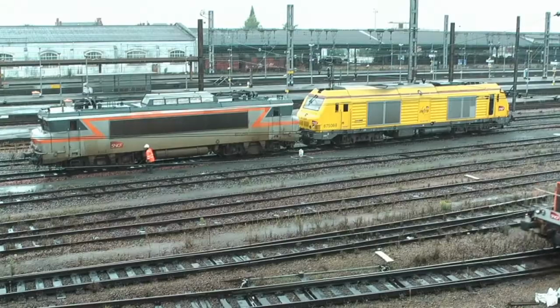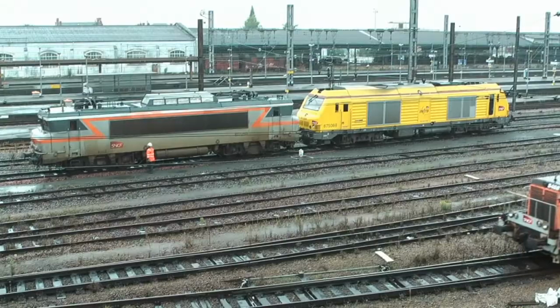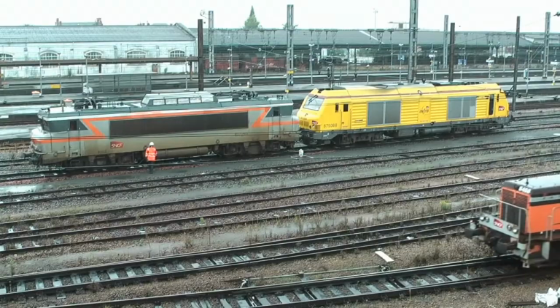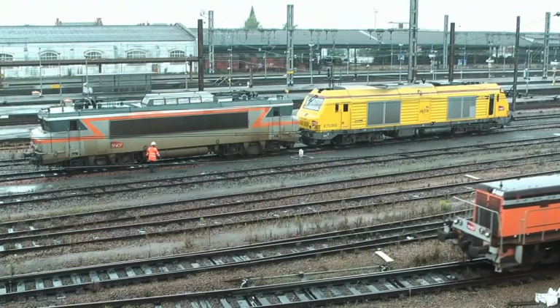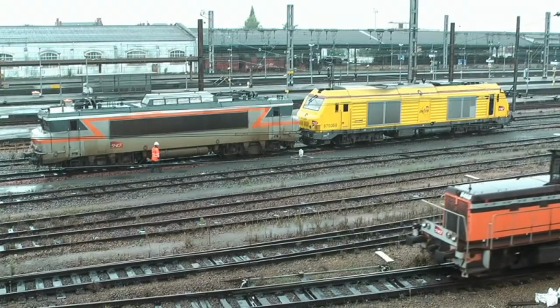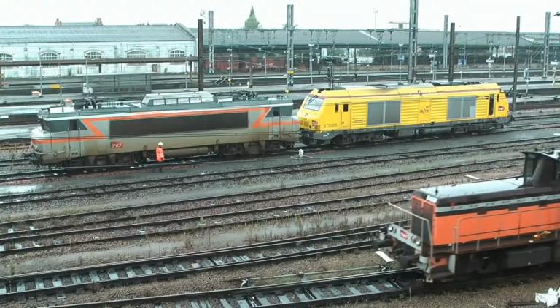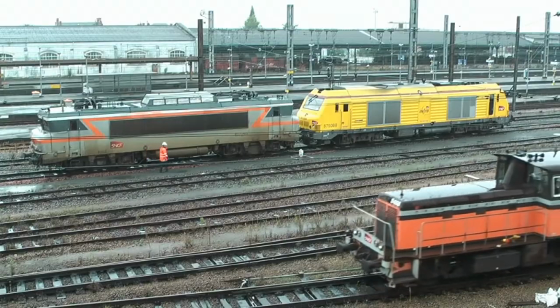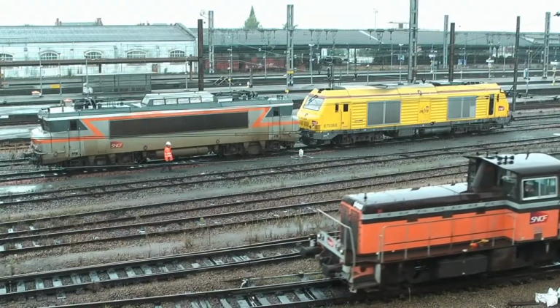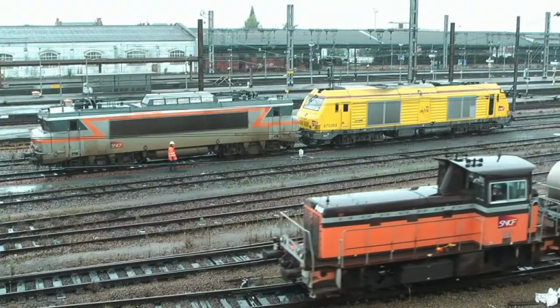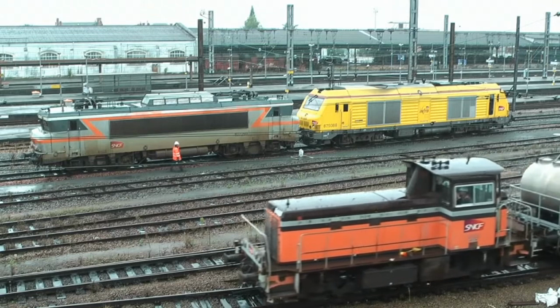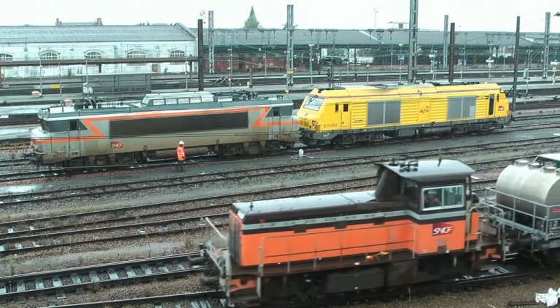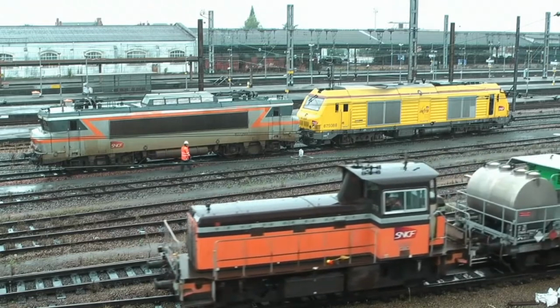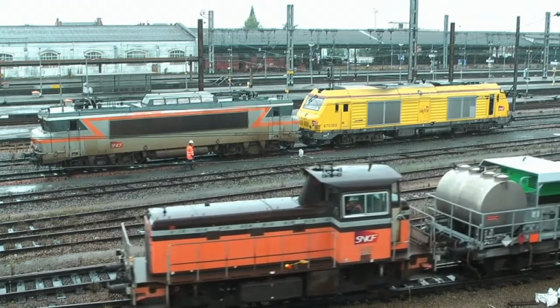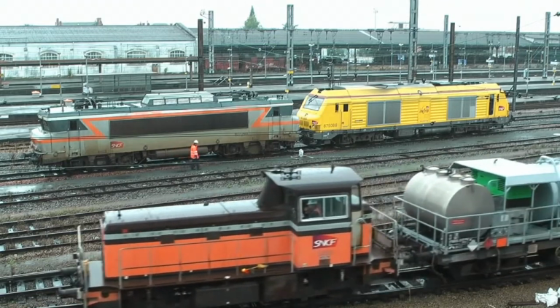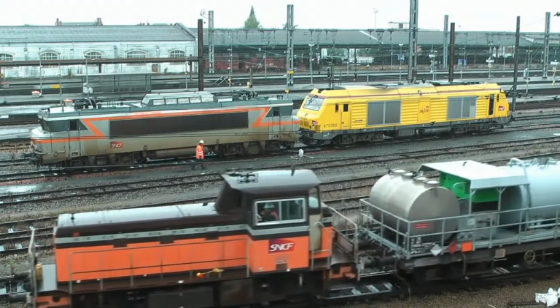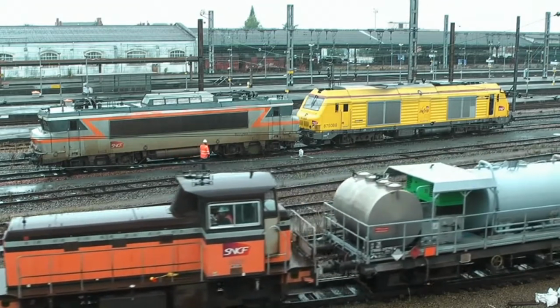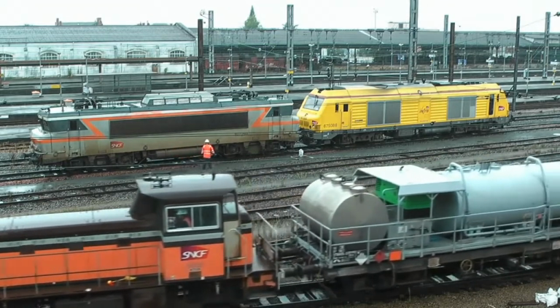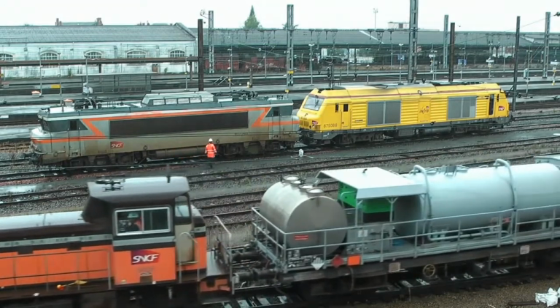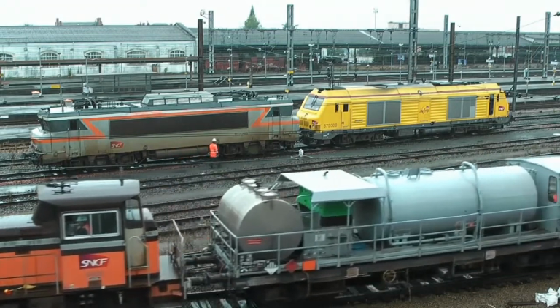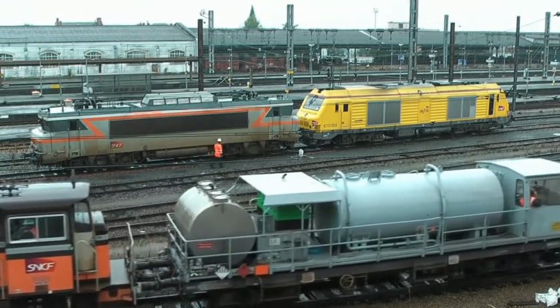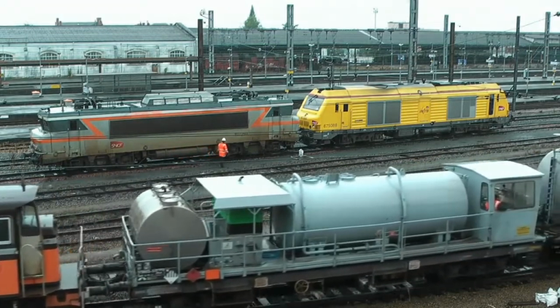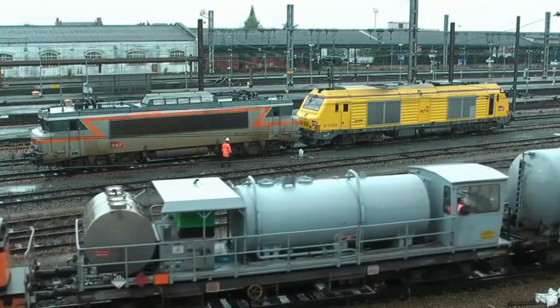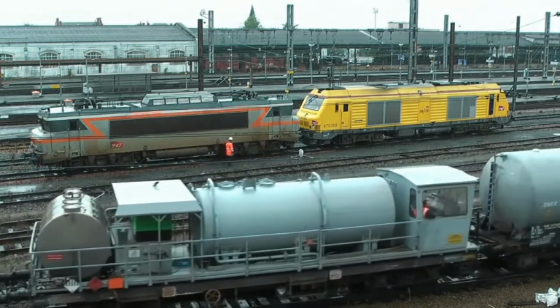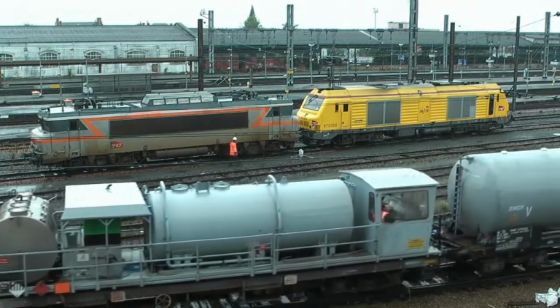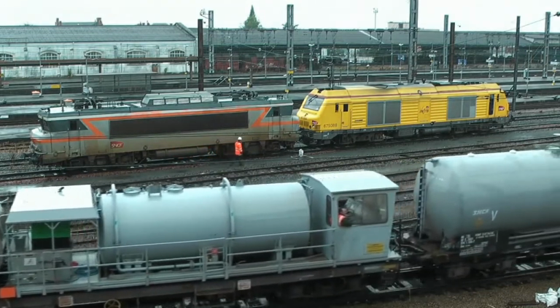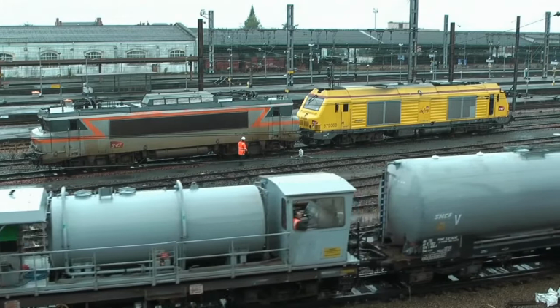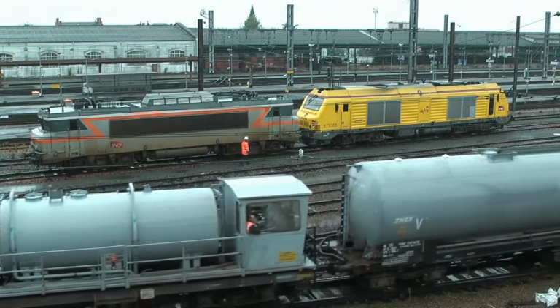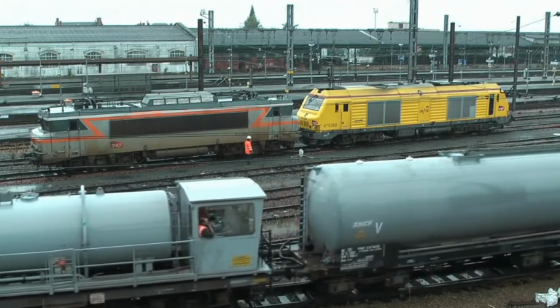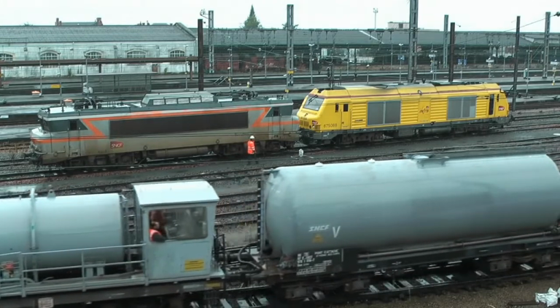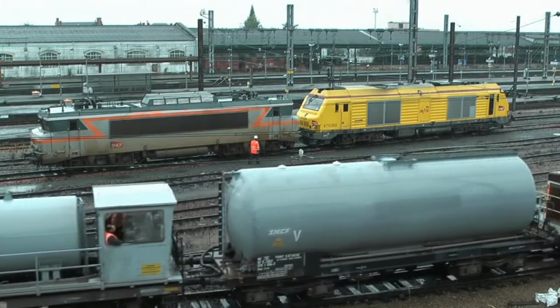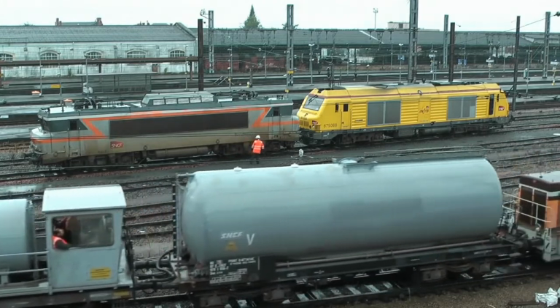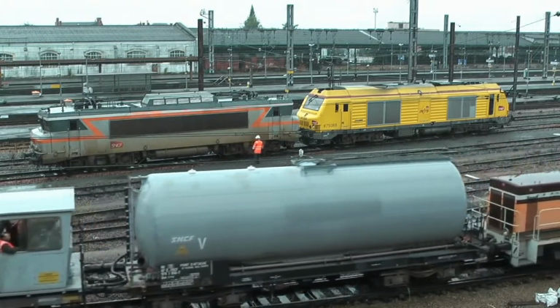The Infrastructure Division, cunningly called Infra, also uses Prima diesels. They have 24 in use over the network.